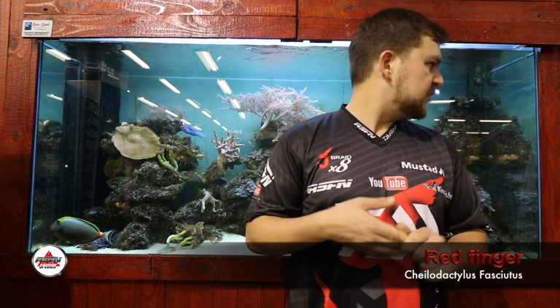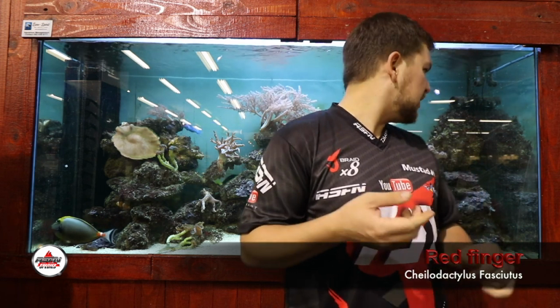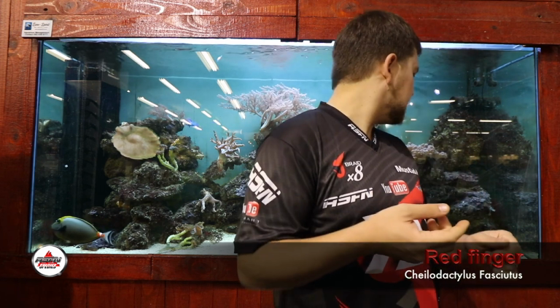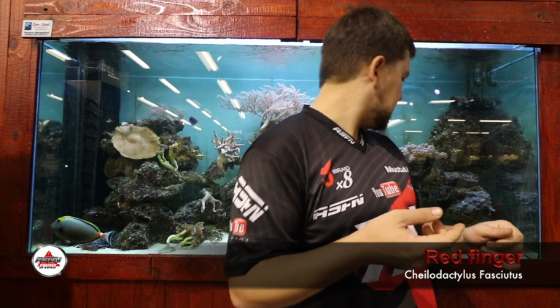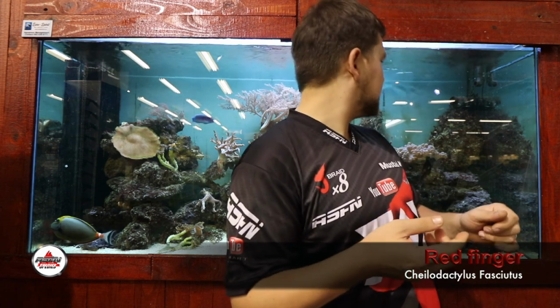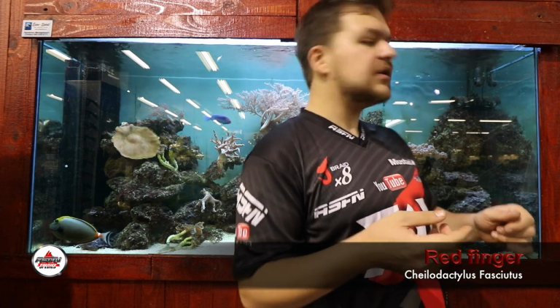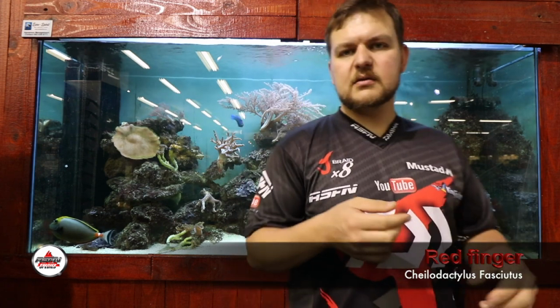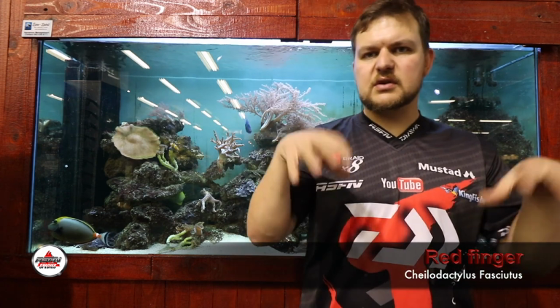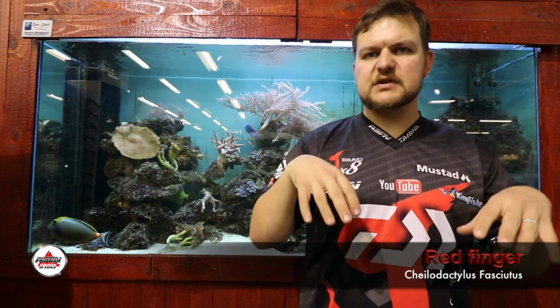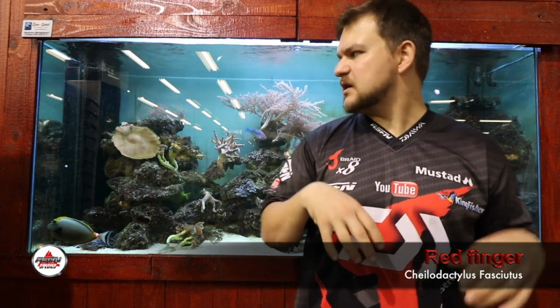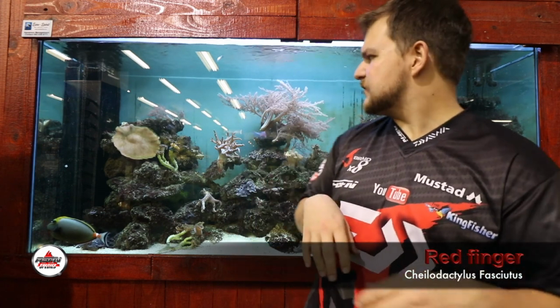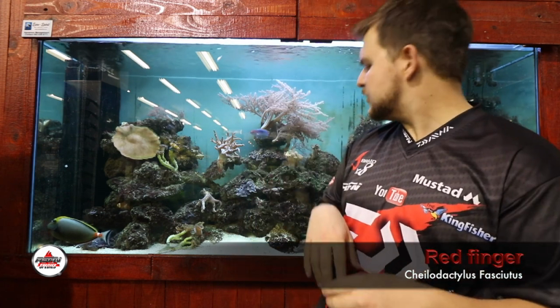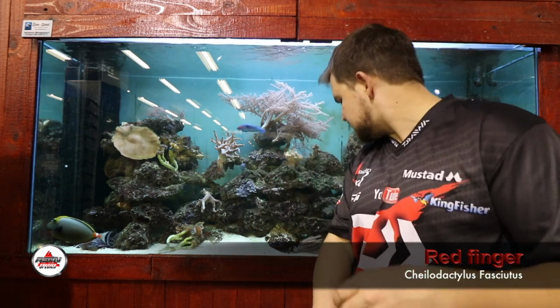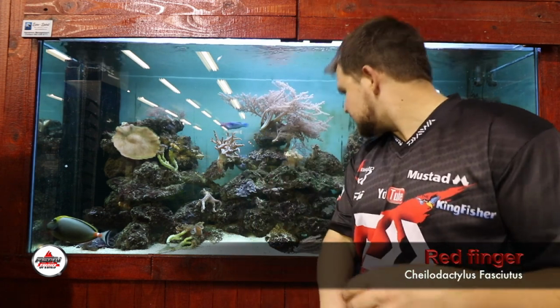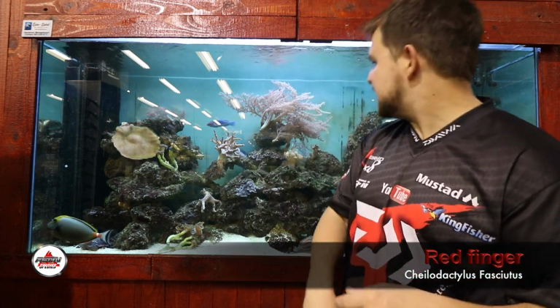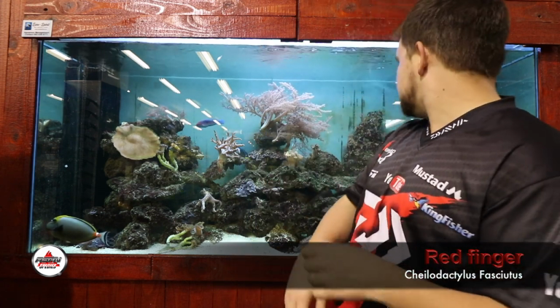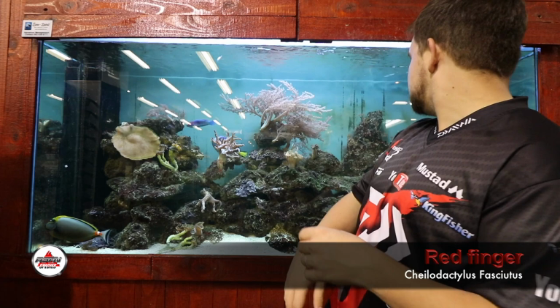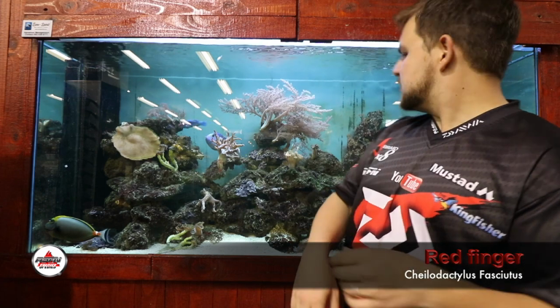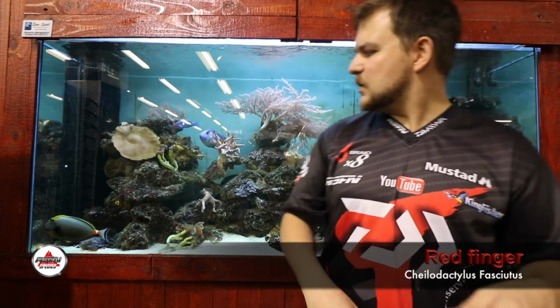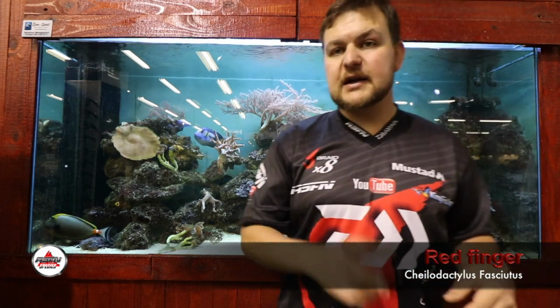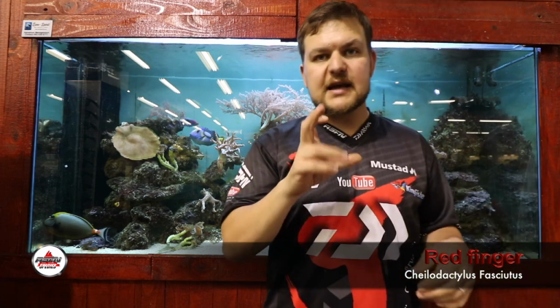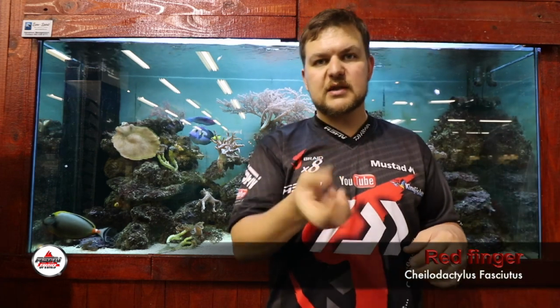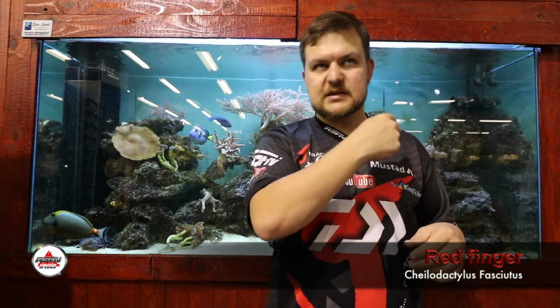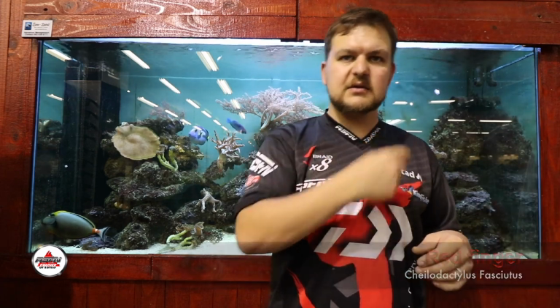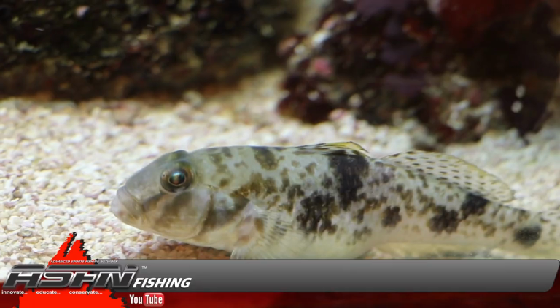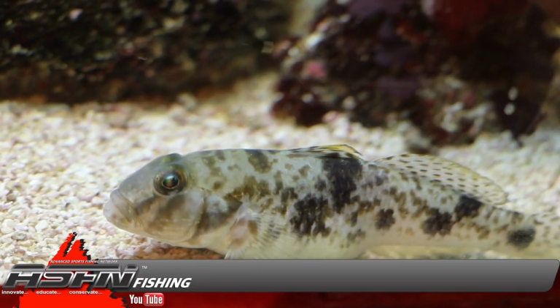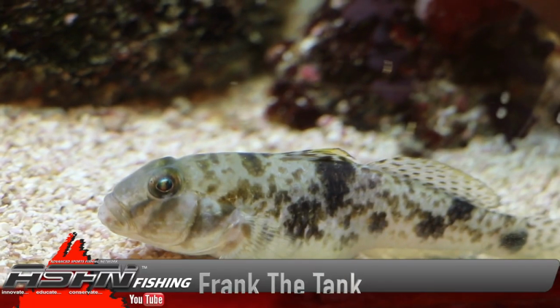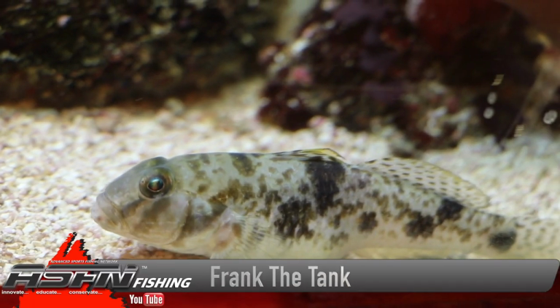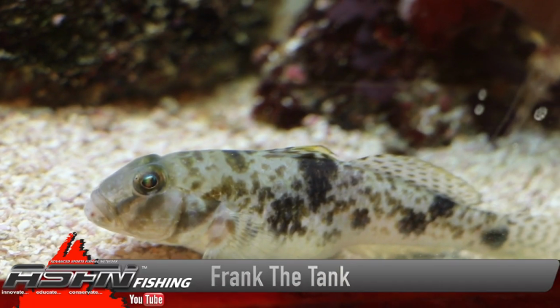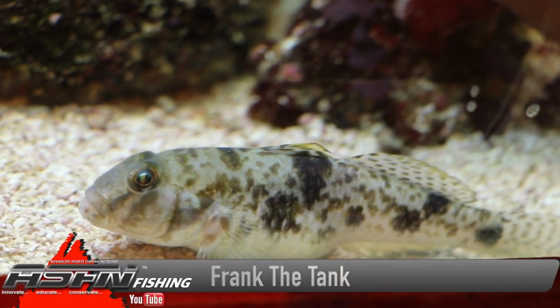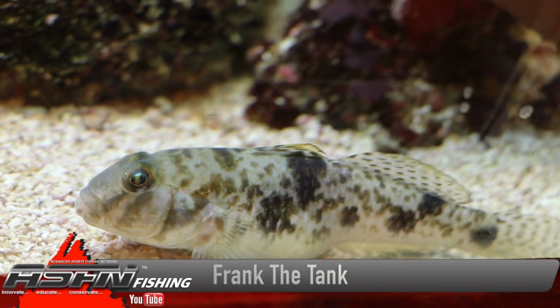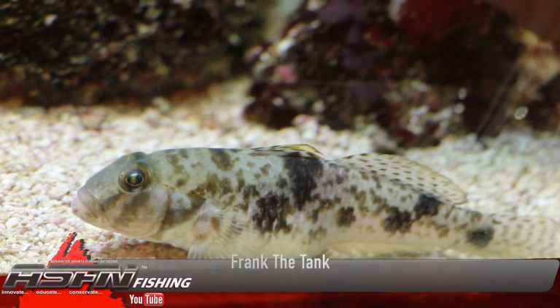Before we go on — for the guys that are regular to Kingfisher itself — we've got a new fish in here. He's hiding at the moment. We've got a tank goby that's in the tank, his name is Frank the Tank, so when you see him, wave hi to Frank the Tank.